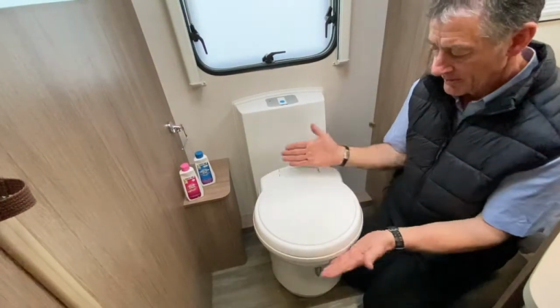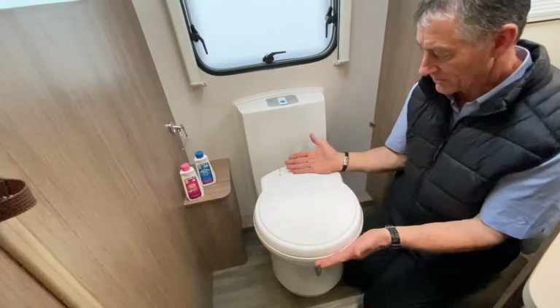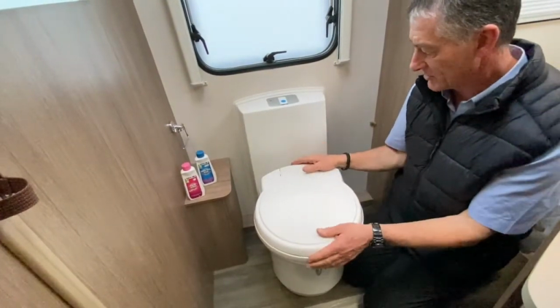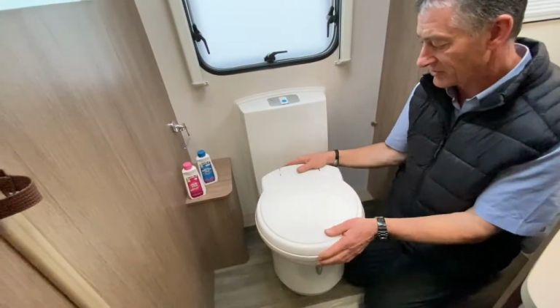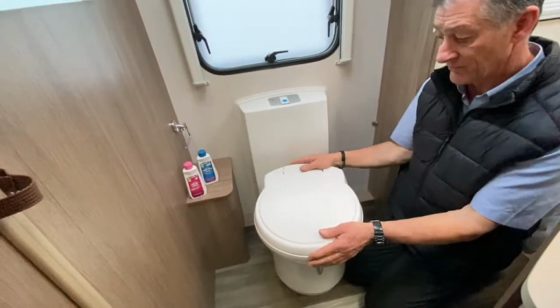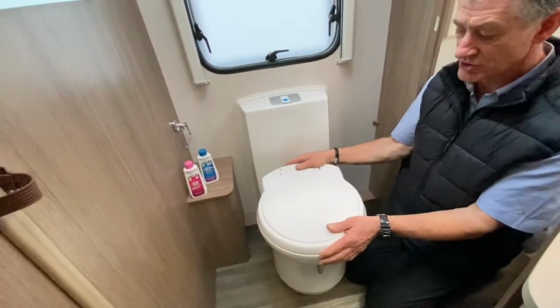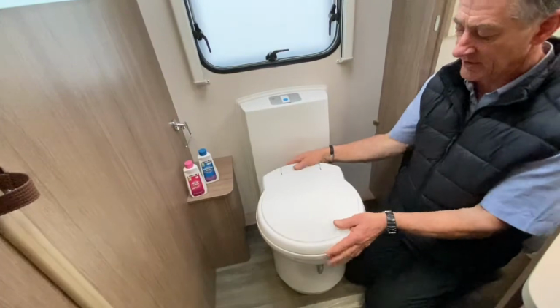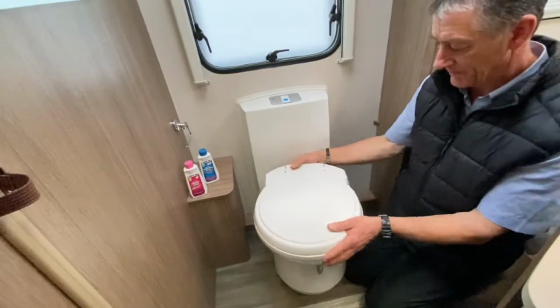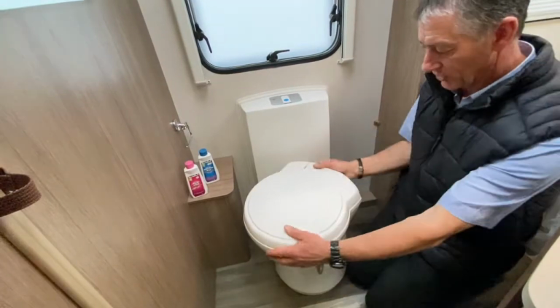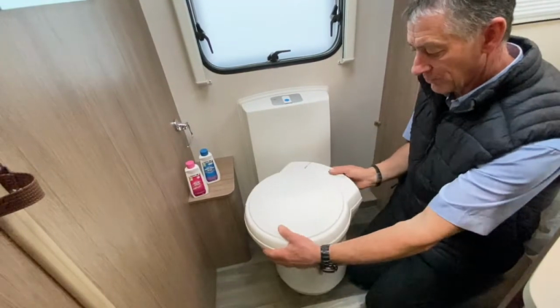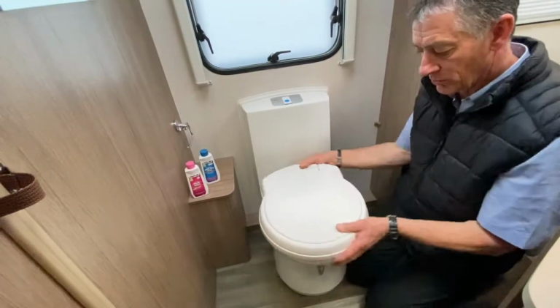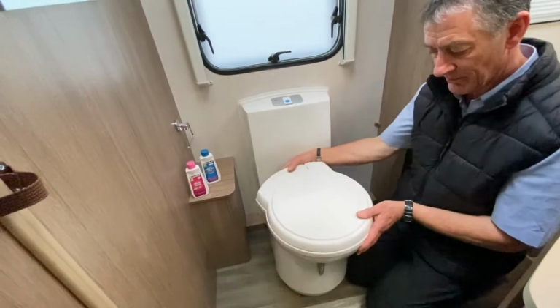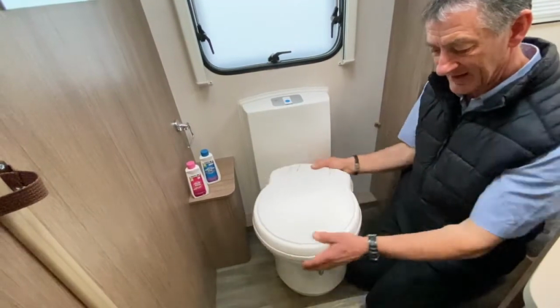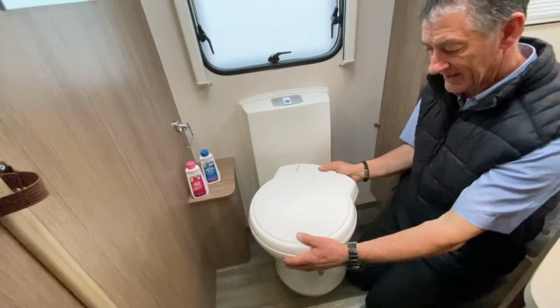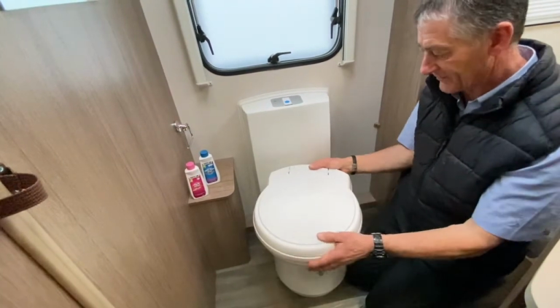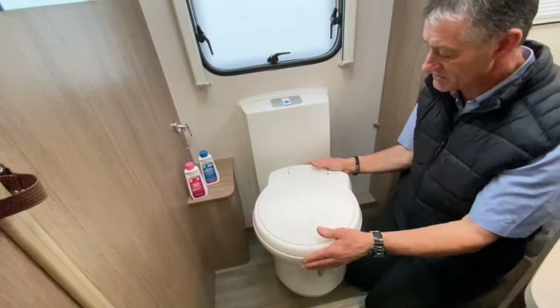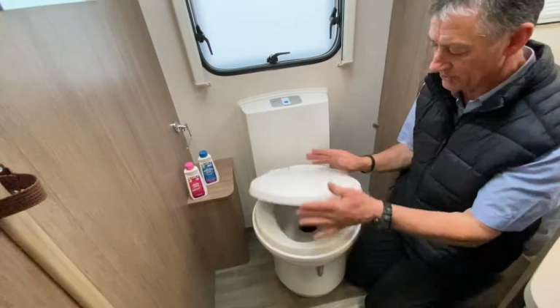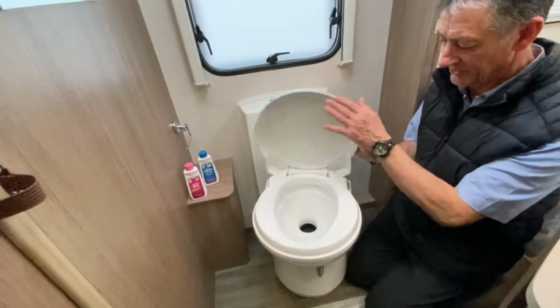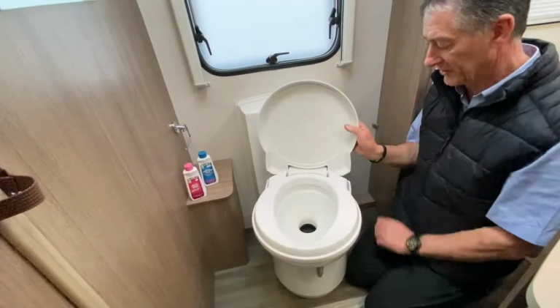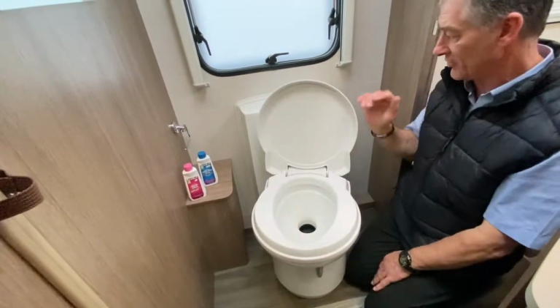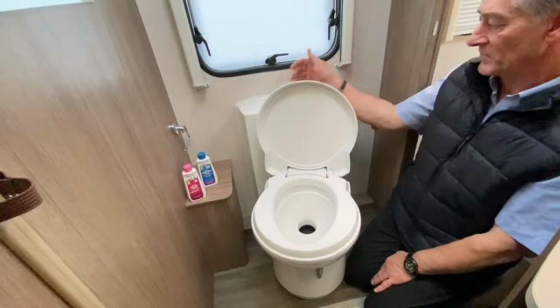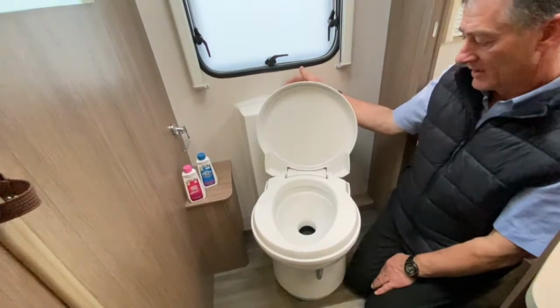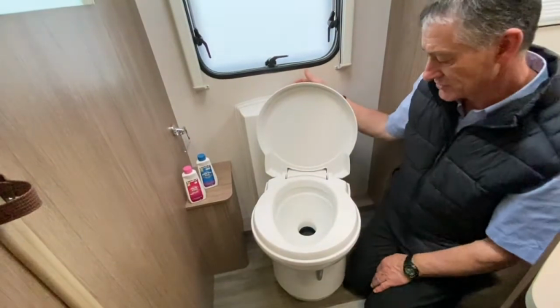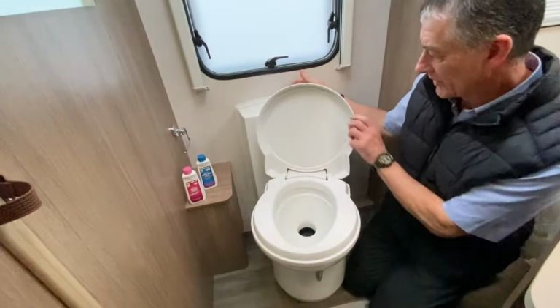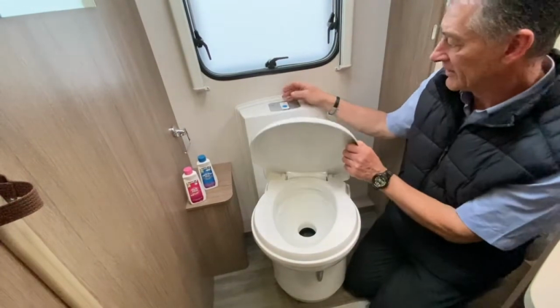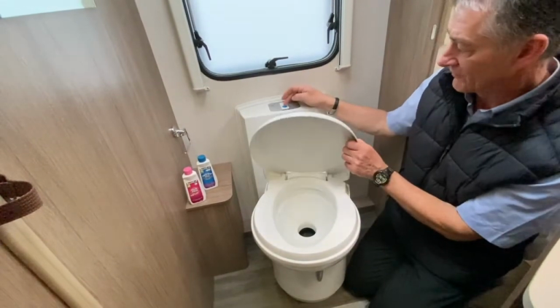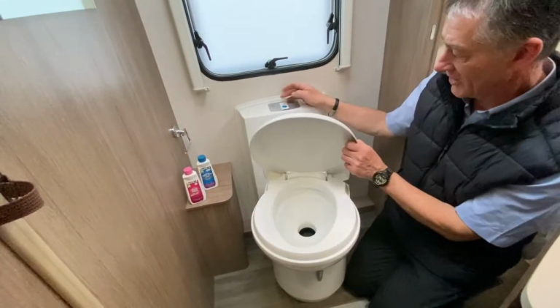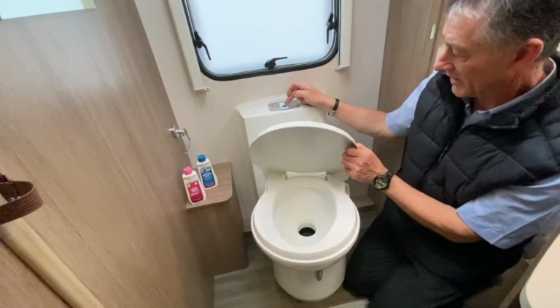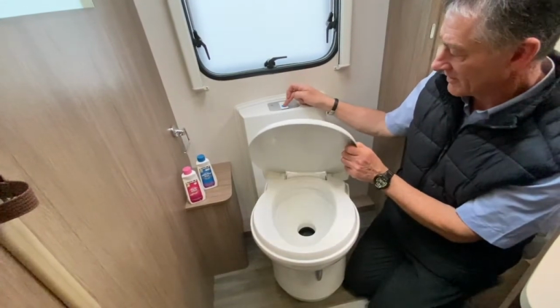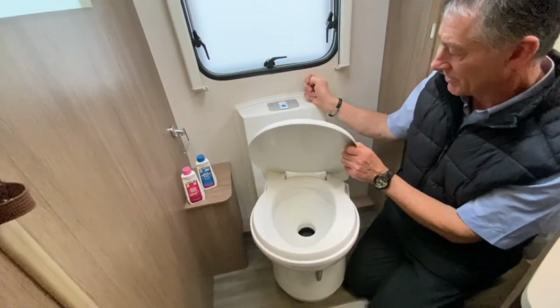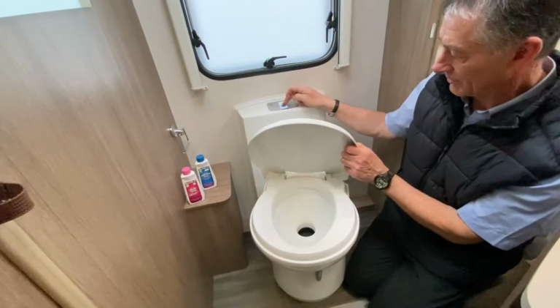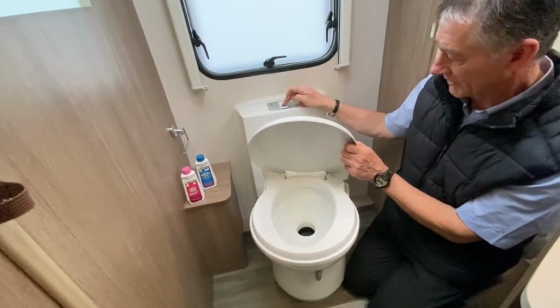Imagine that you've used the toilet. It's got a swivel bowl to make it a little bit easier, so you put that in the desired location, use the toilet, and flush it by pressing that blue button in.